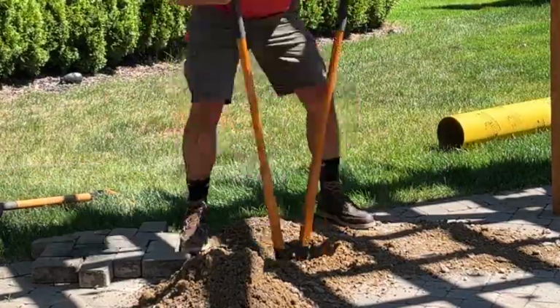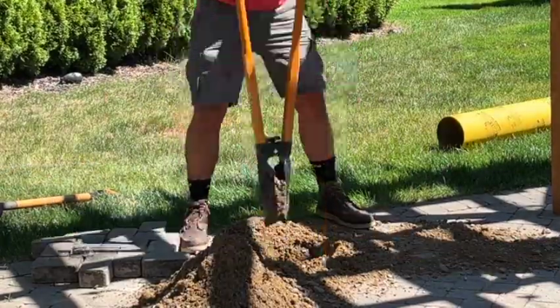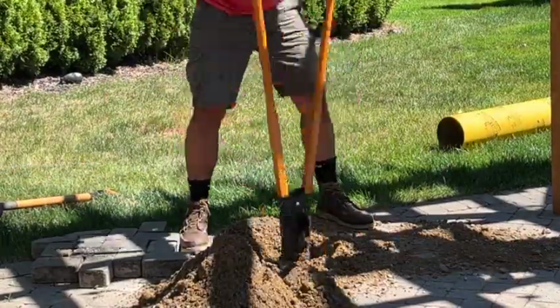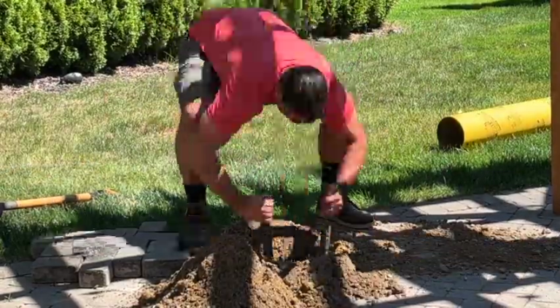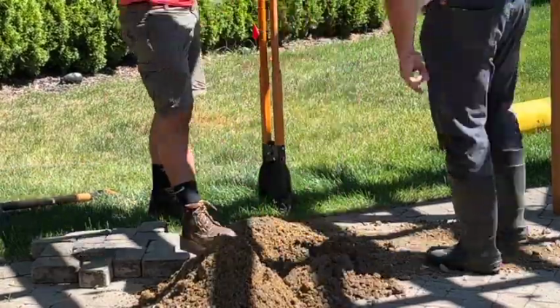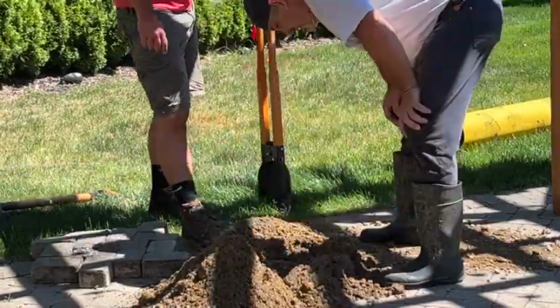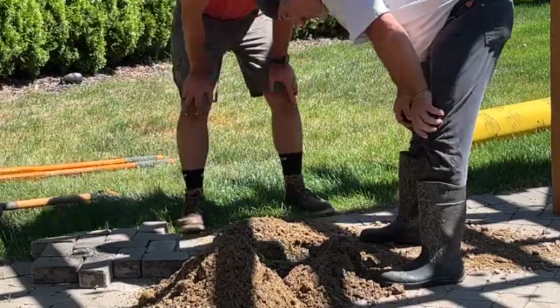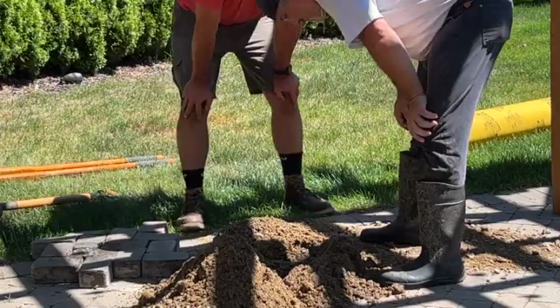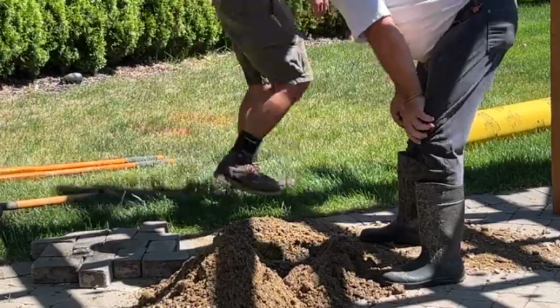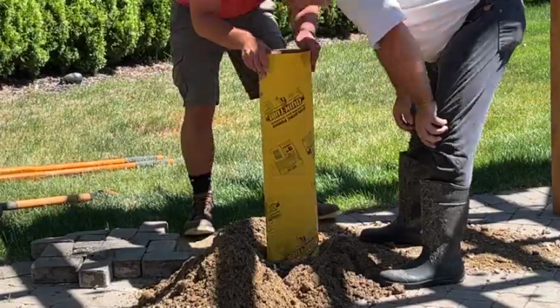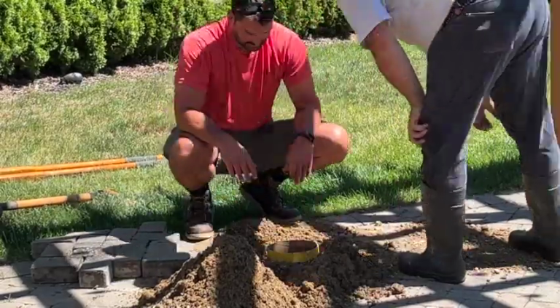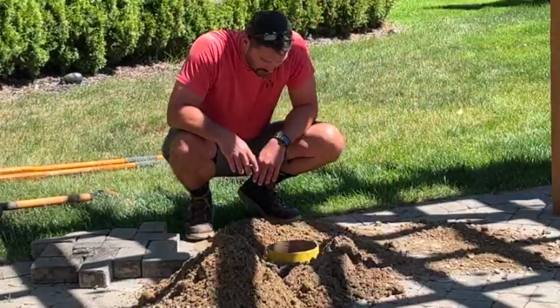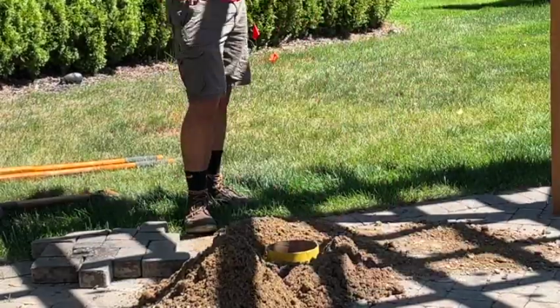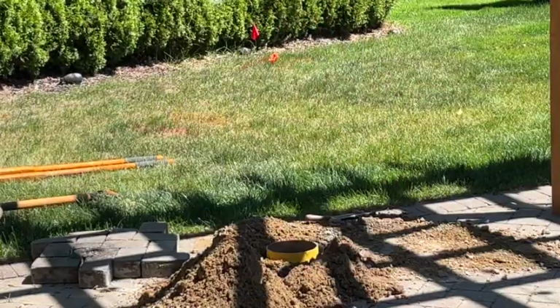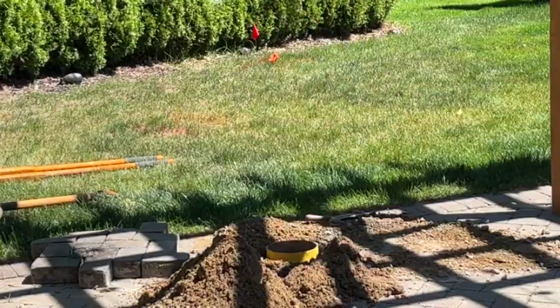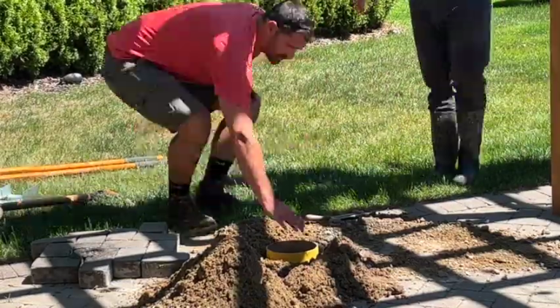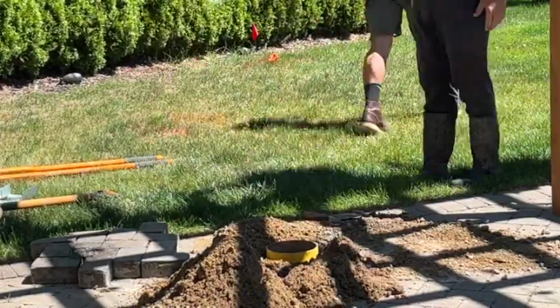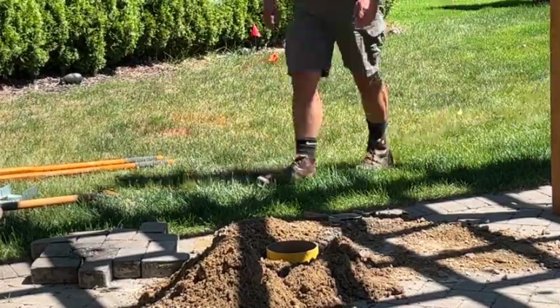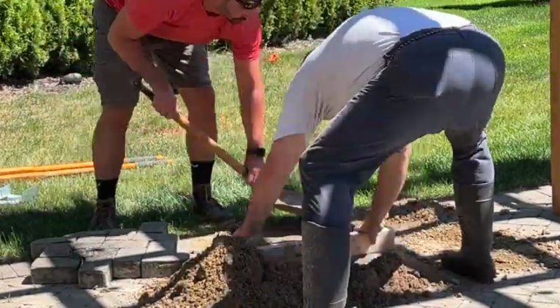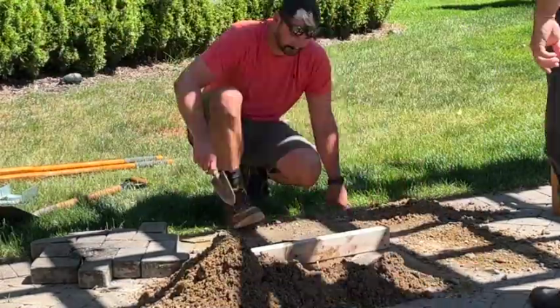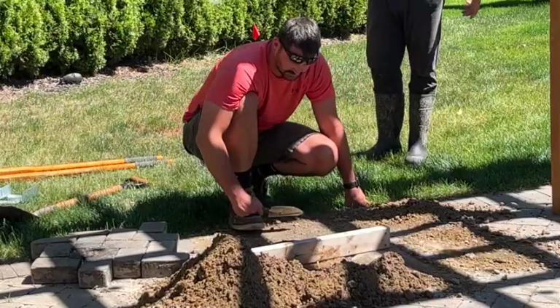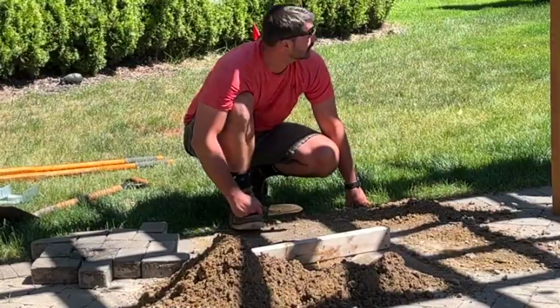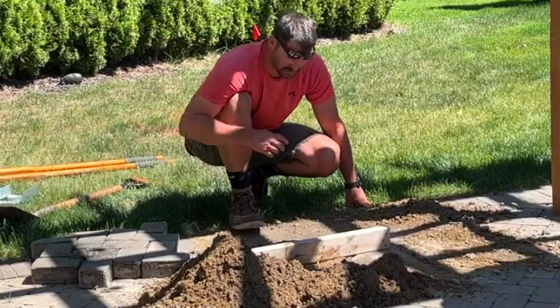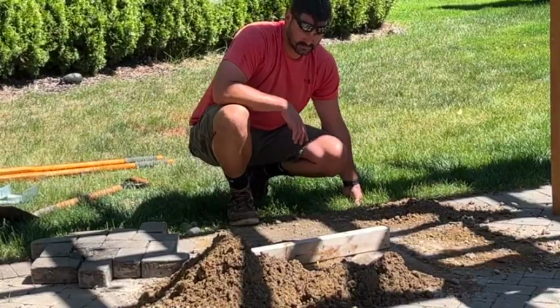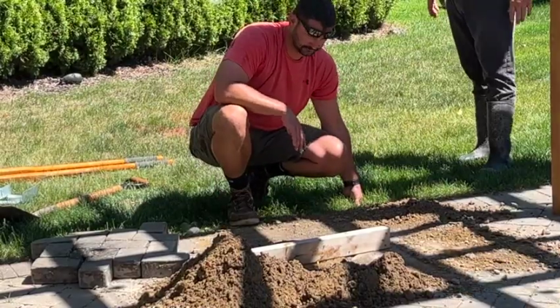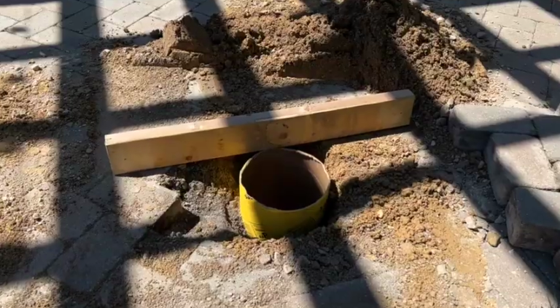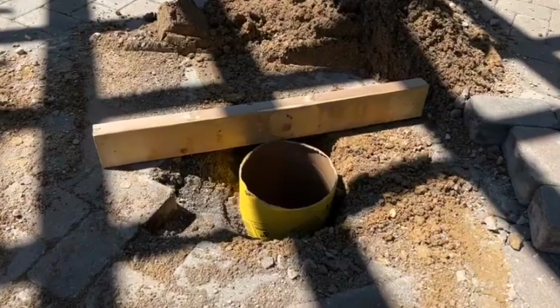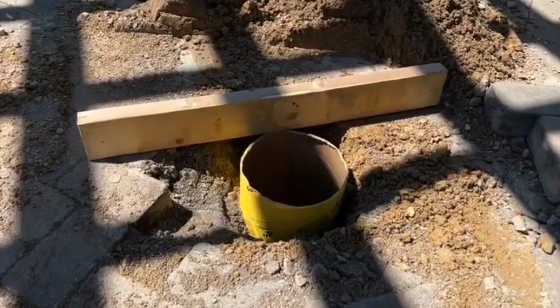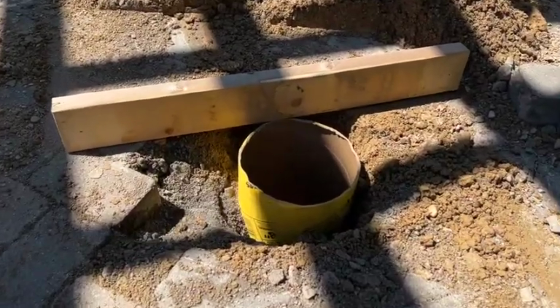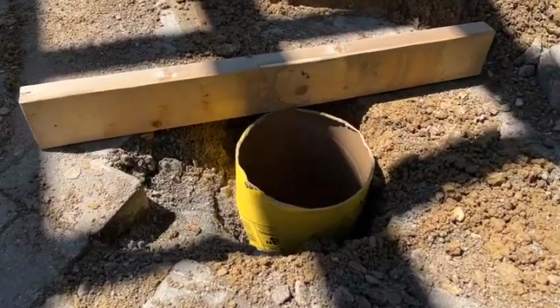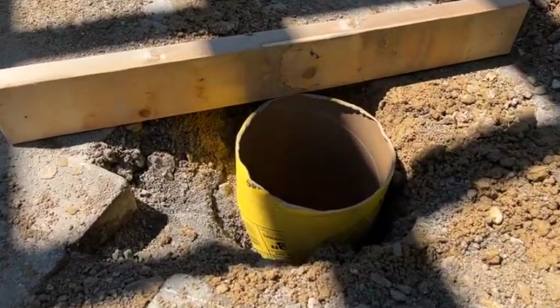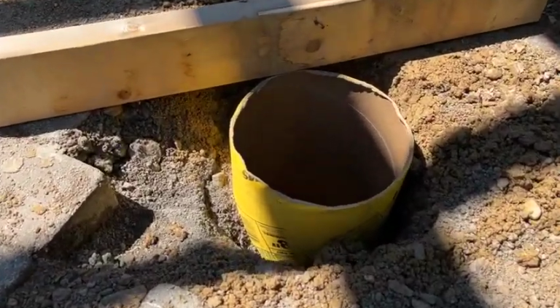We took these all the way down to 48 inches so we could put the quick tubes right into it without having to do any cutting. Not difficult to cut, but we figured we had the auger so why not do it.